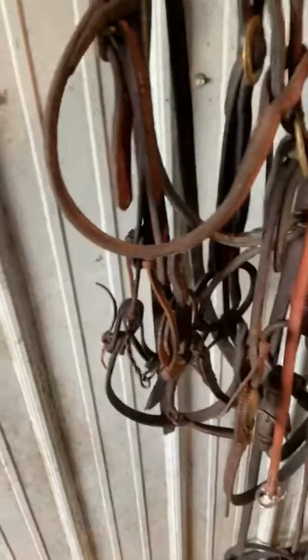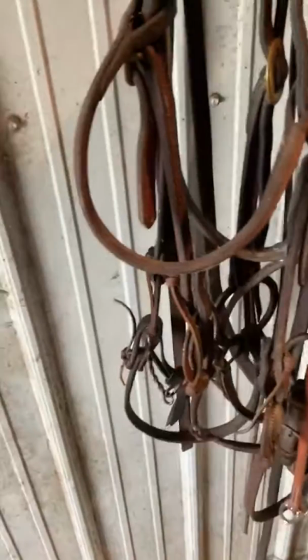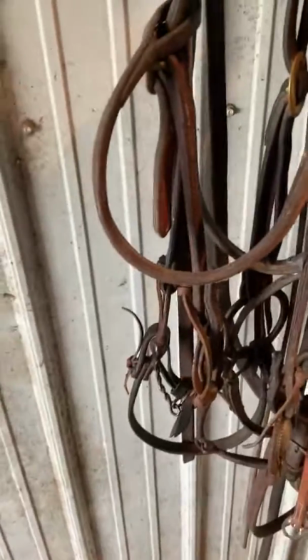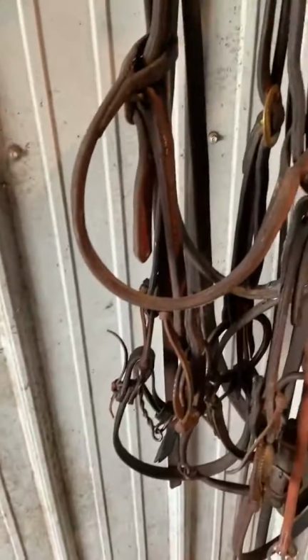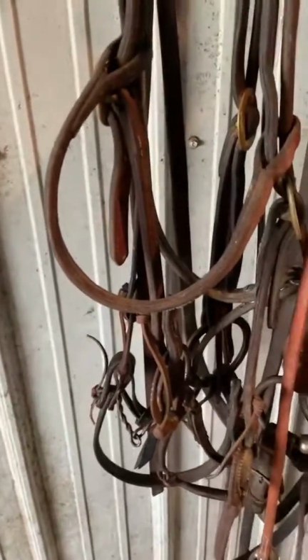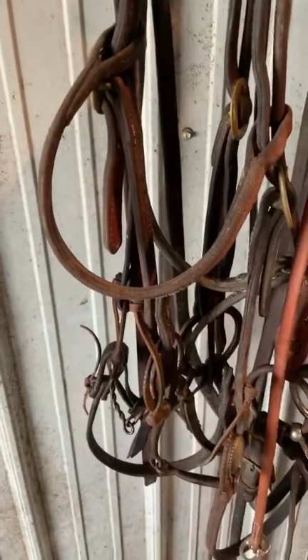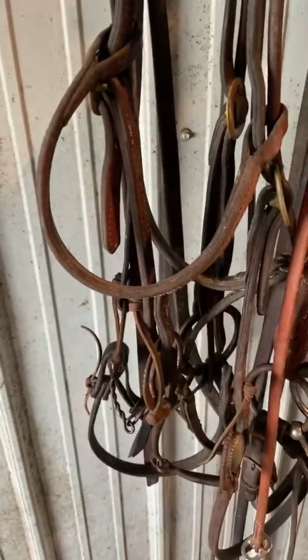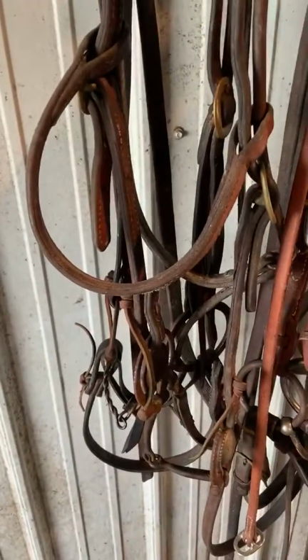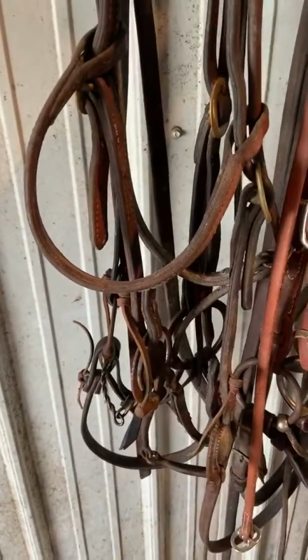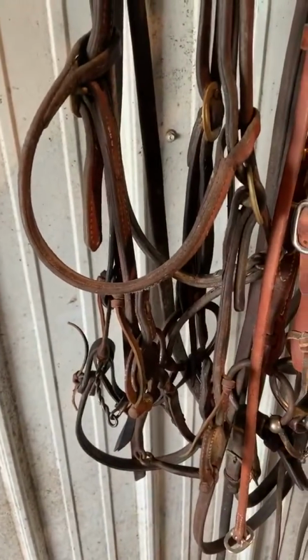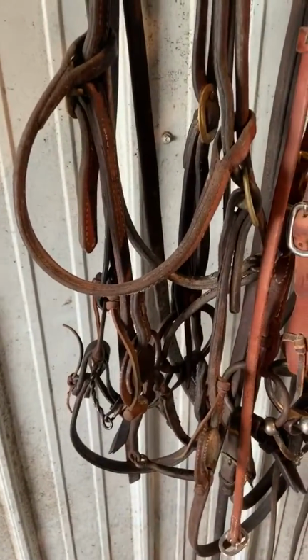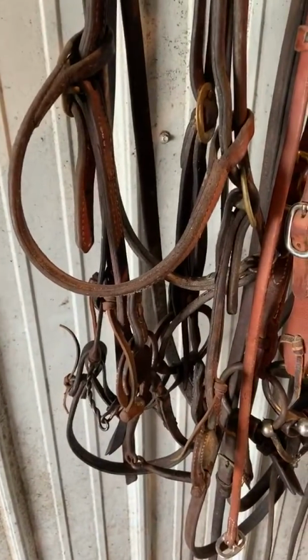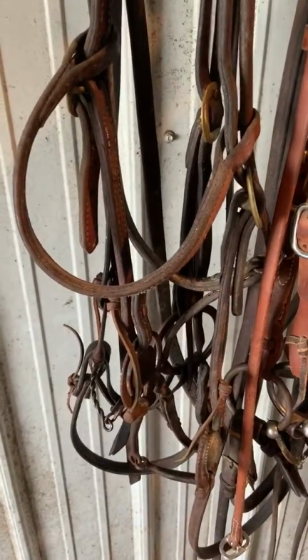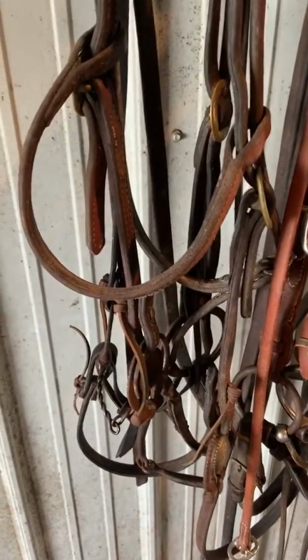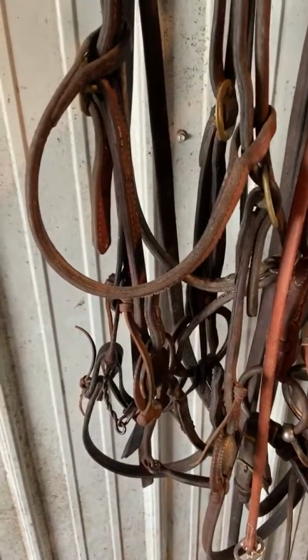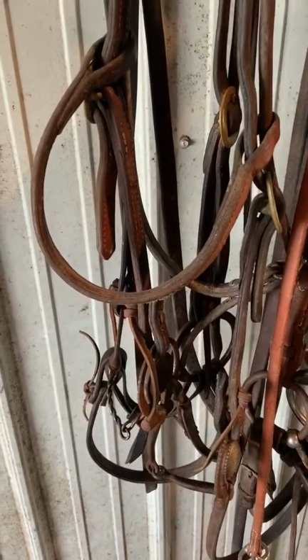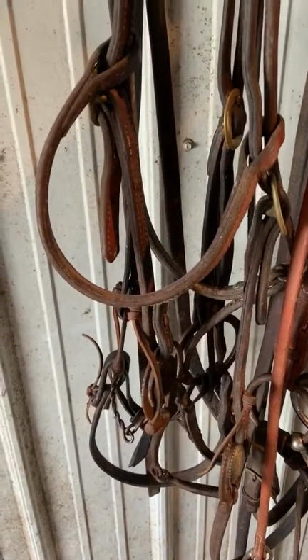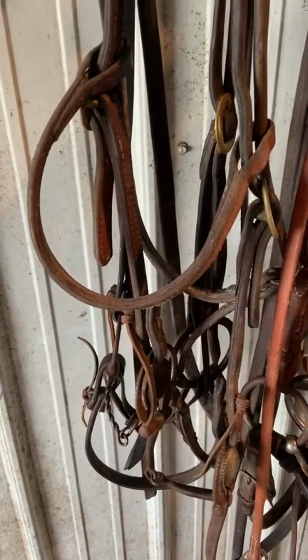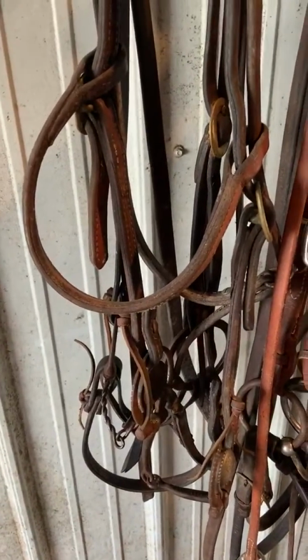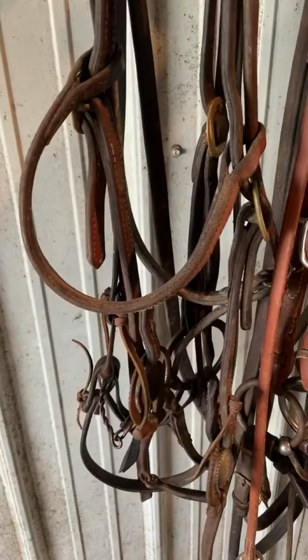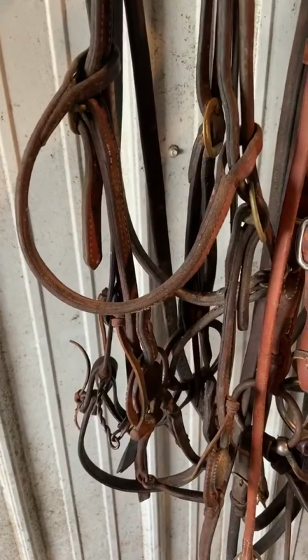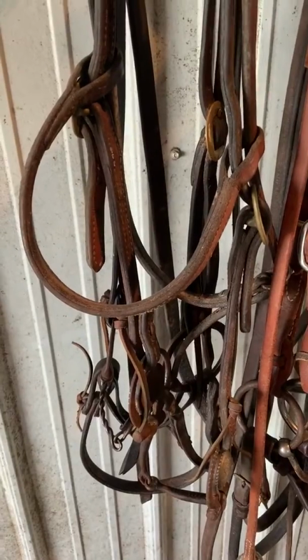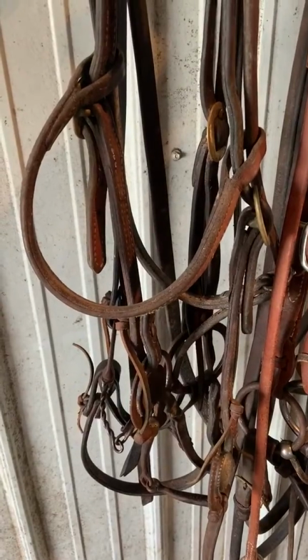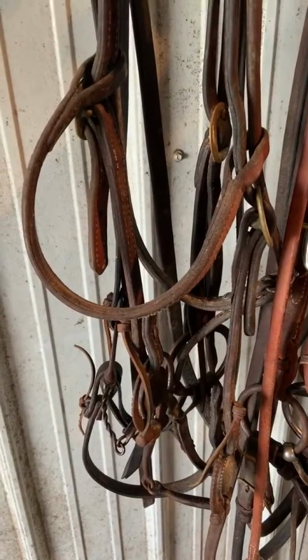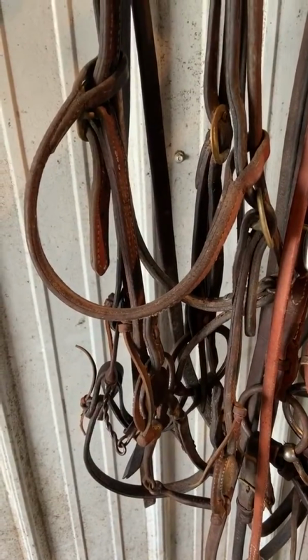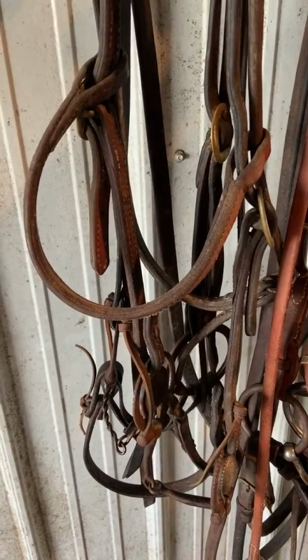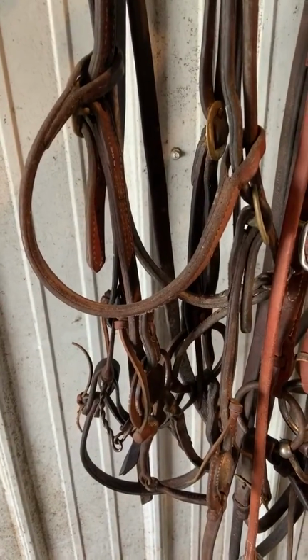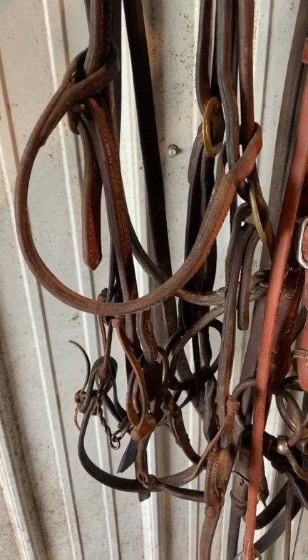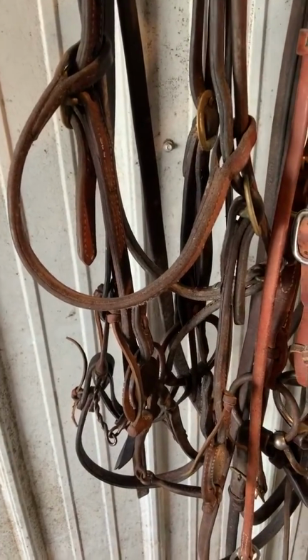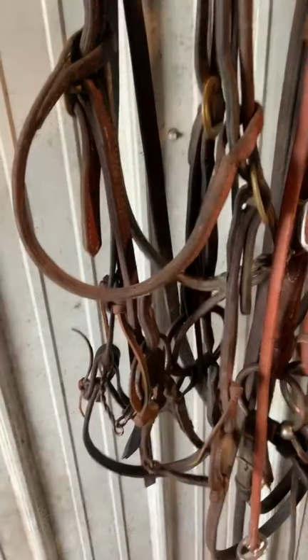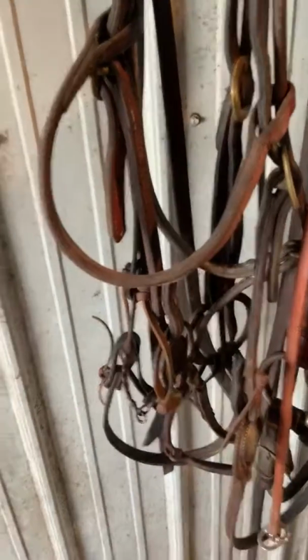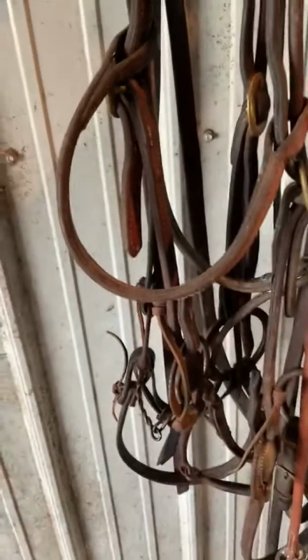Here is my bit video — my favorite bits, and most of them I use every day, several times a day.